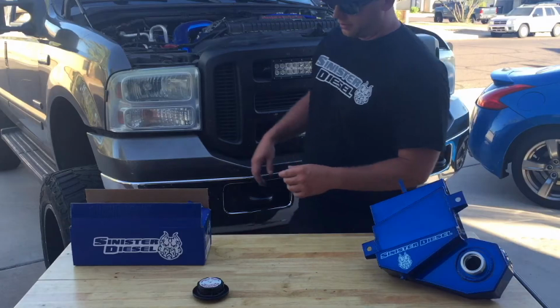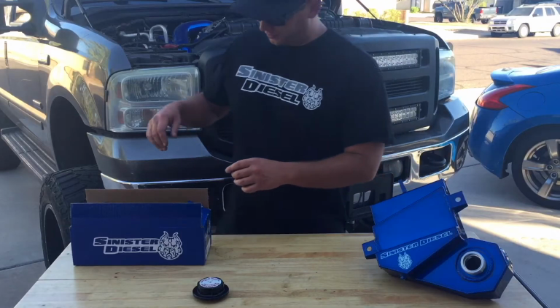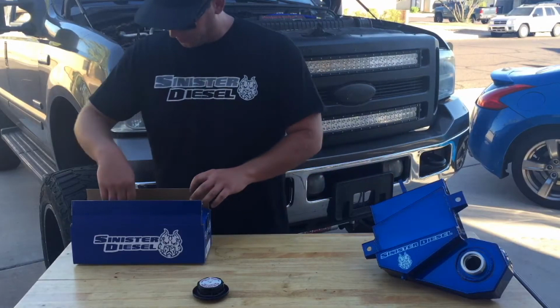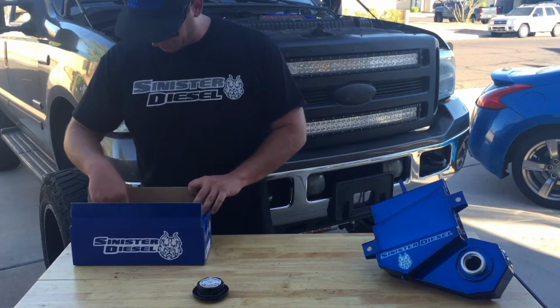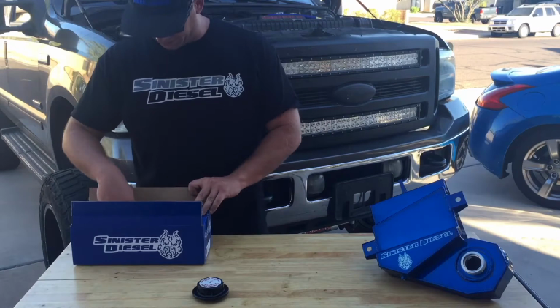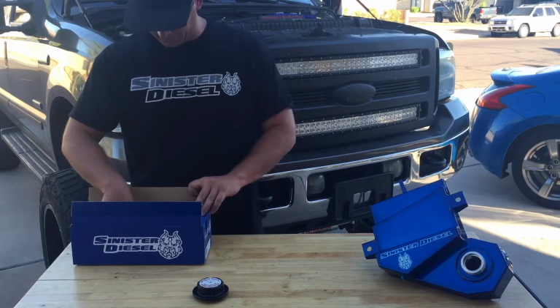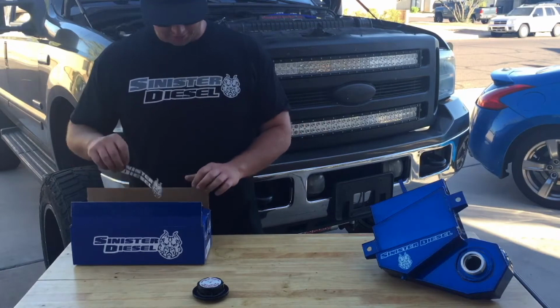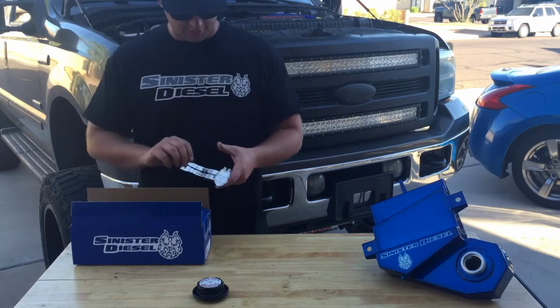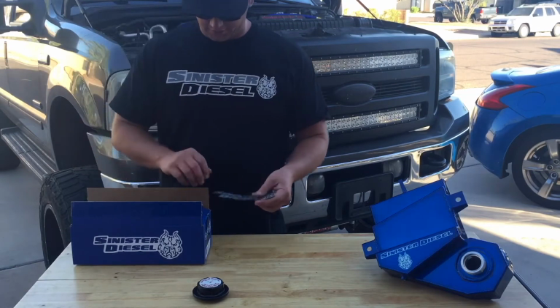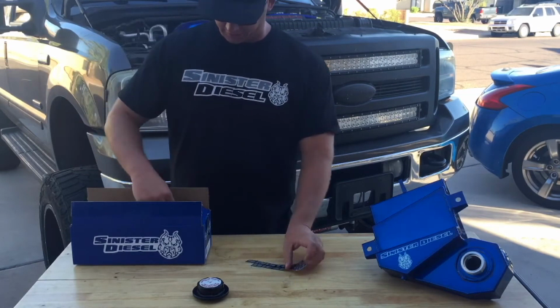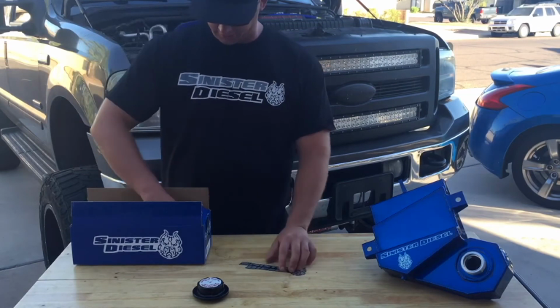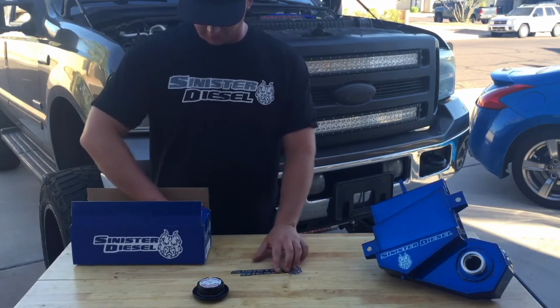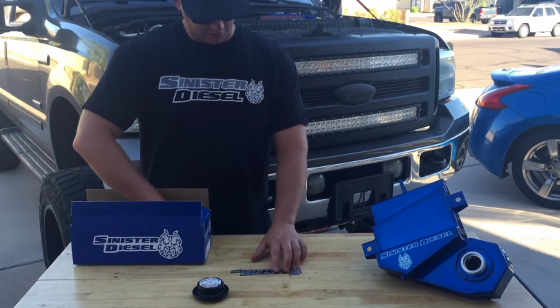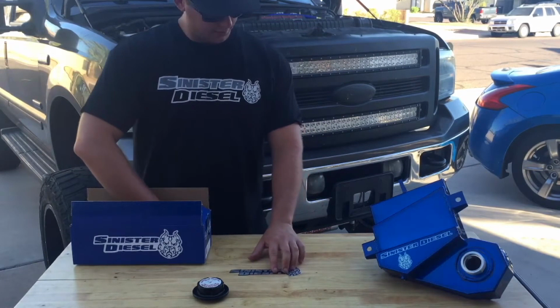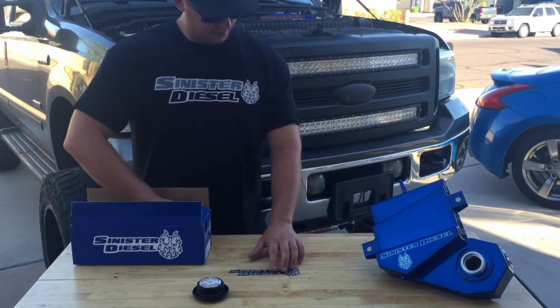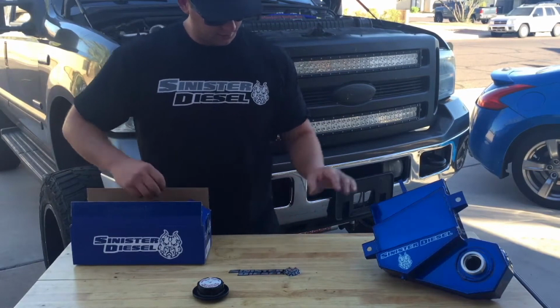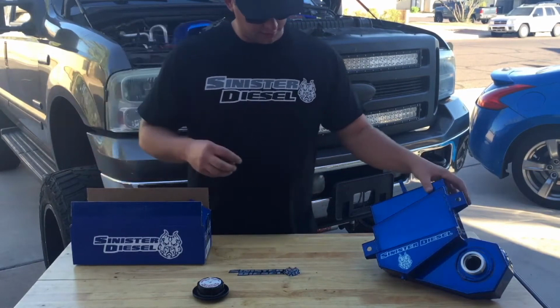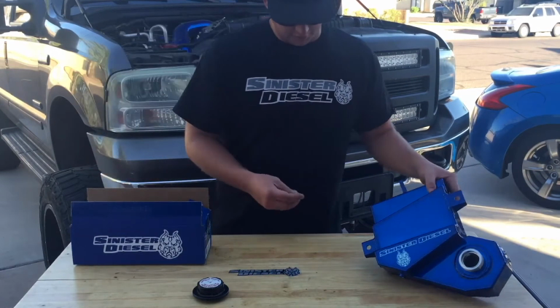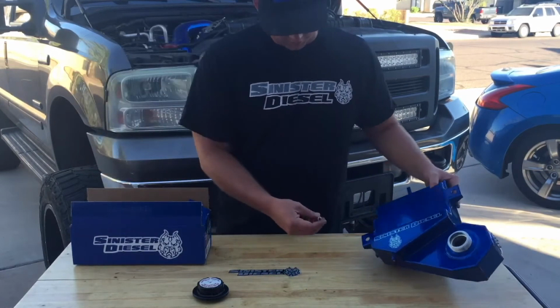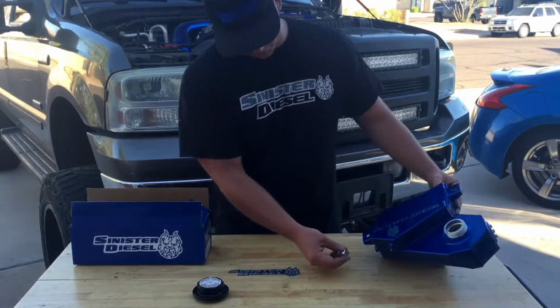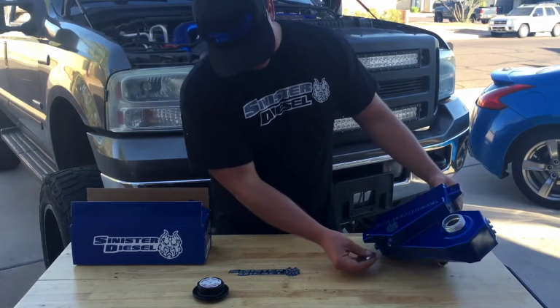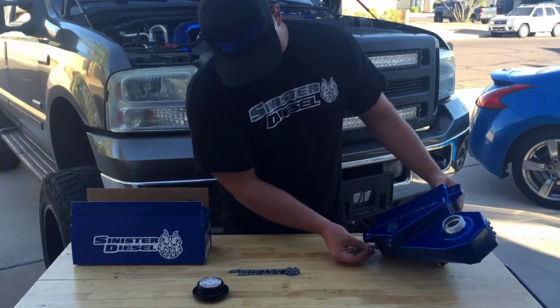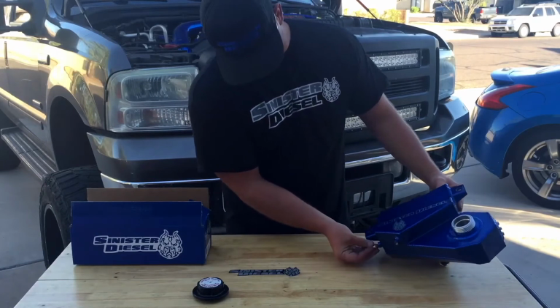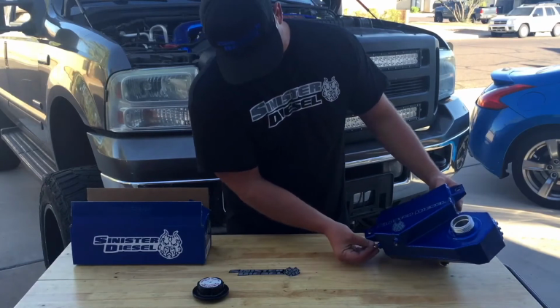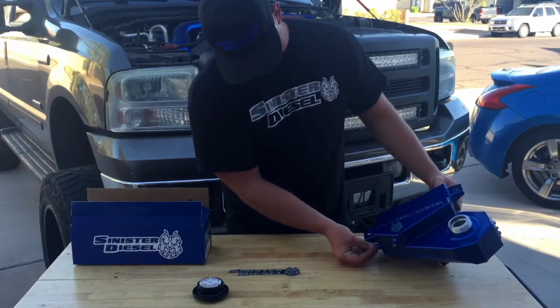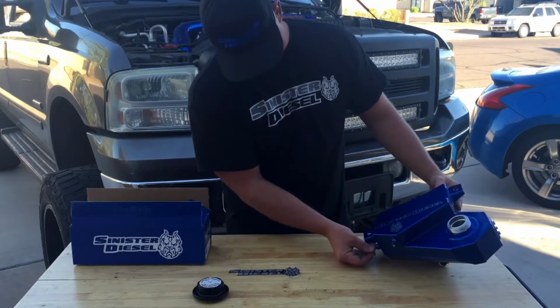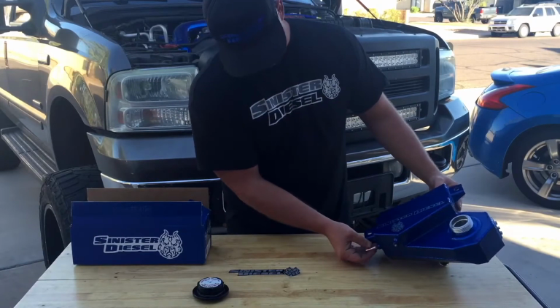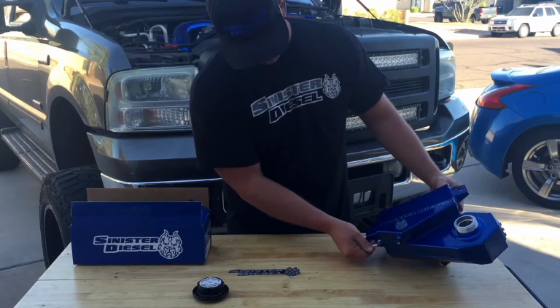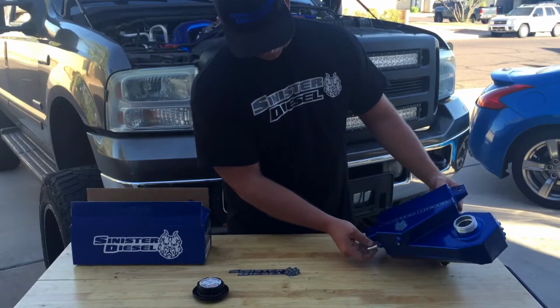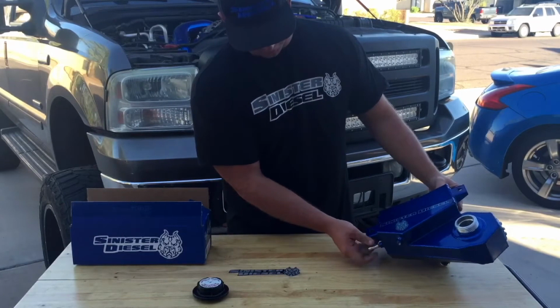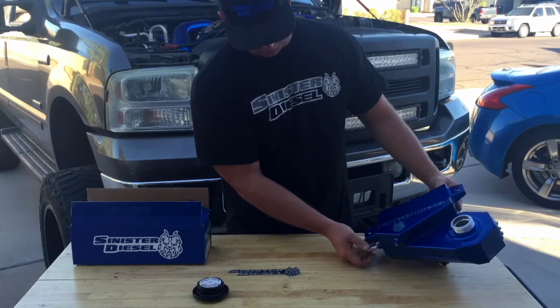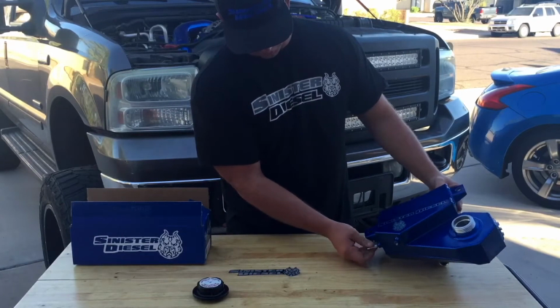This video will serve as an installation overview for Sinister Diesel's aluminum degas bottle. It is a direct replacement for the plastic Ford degas bottle.